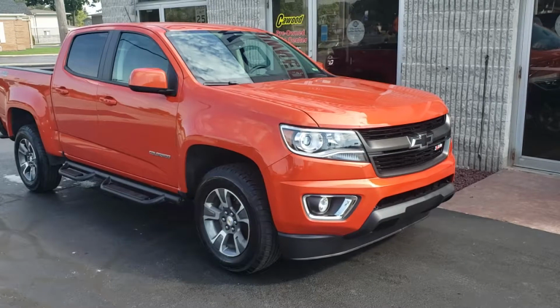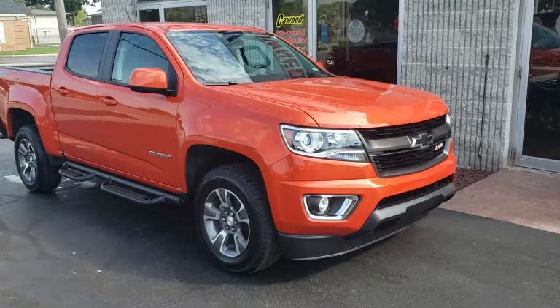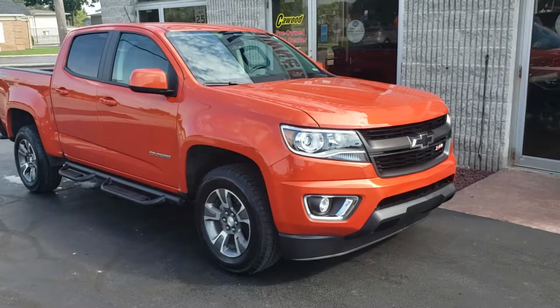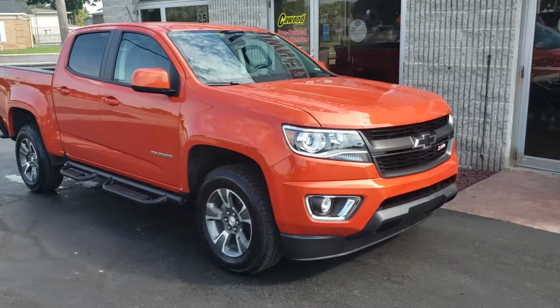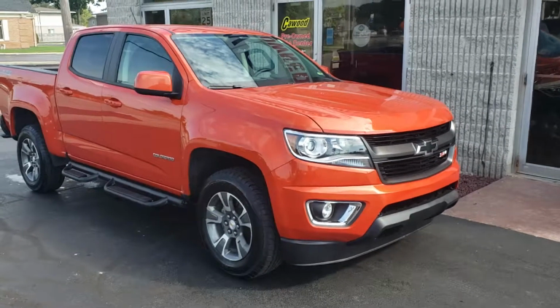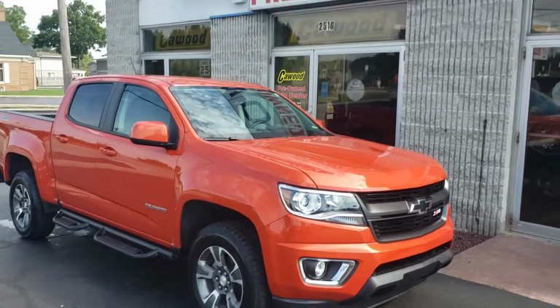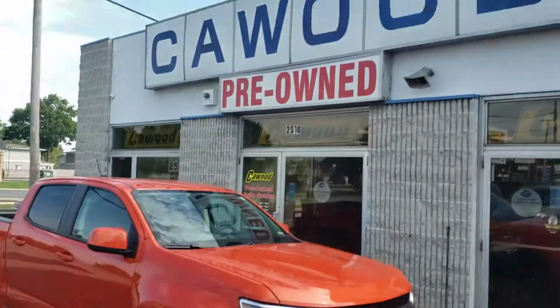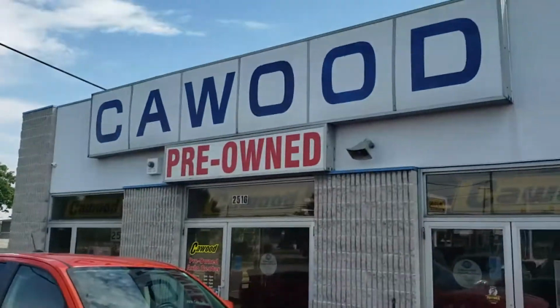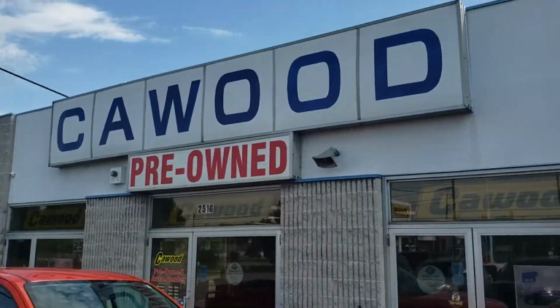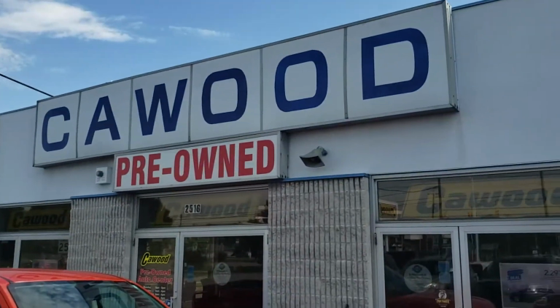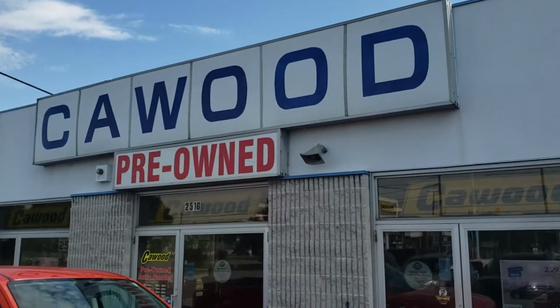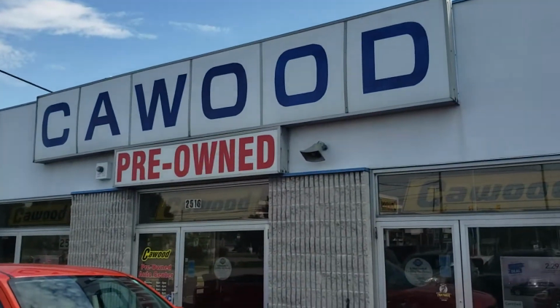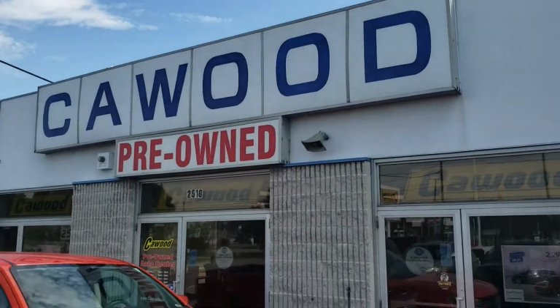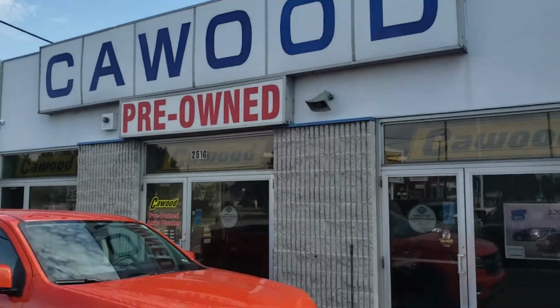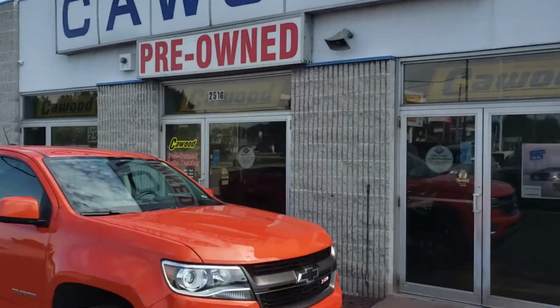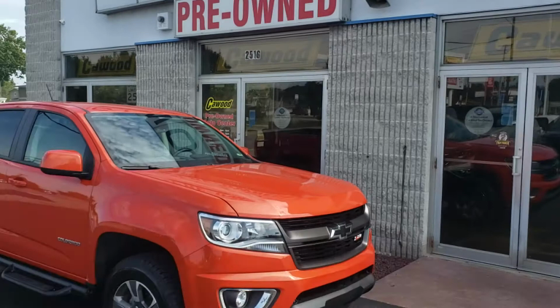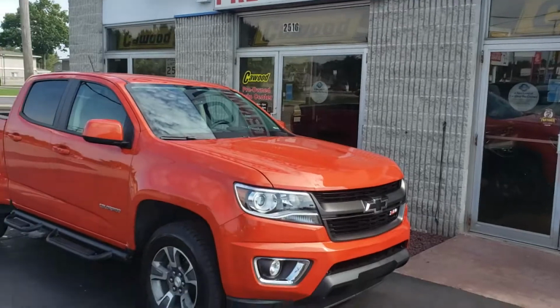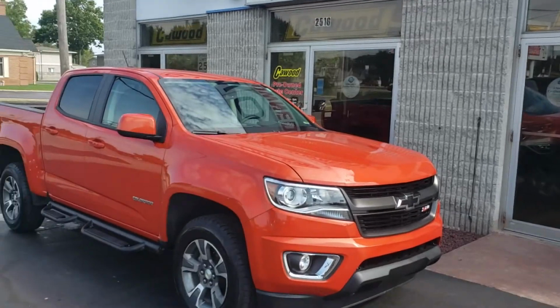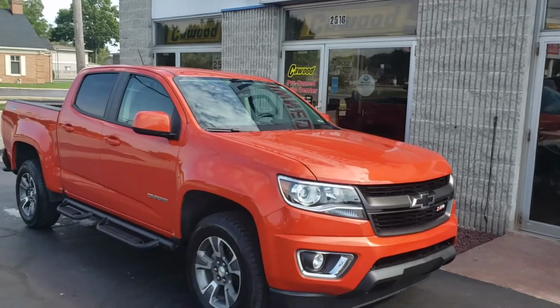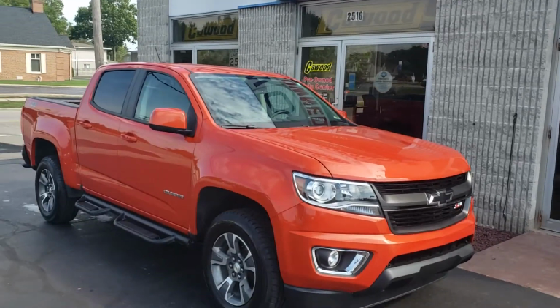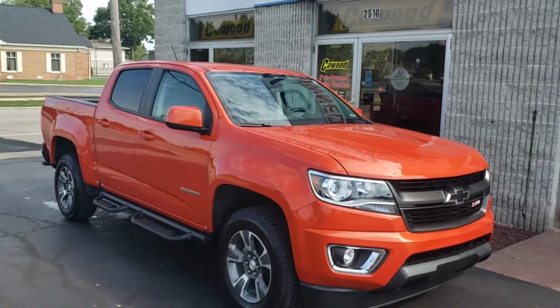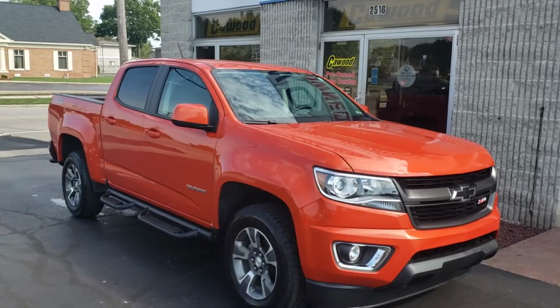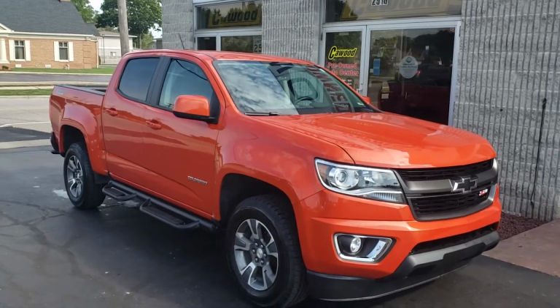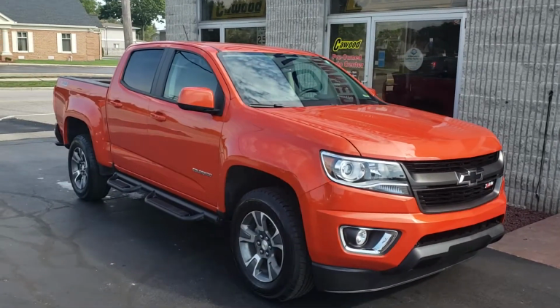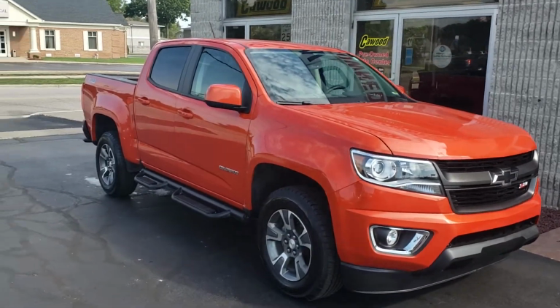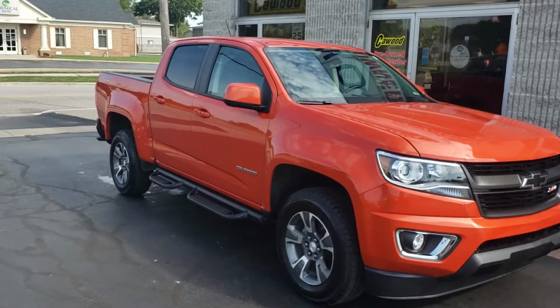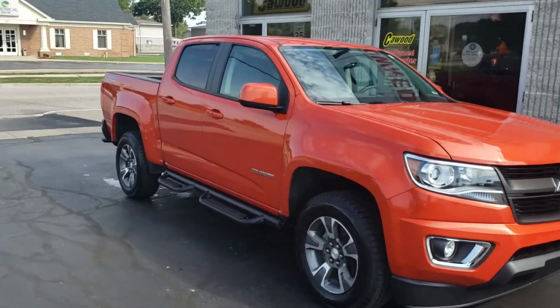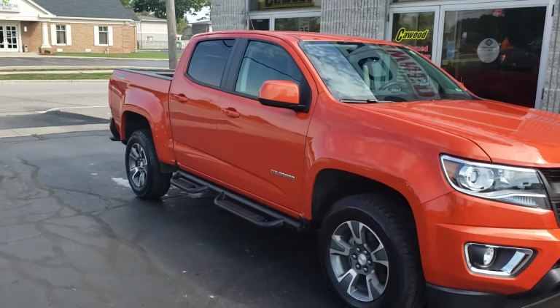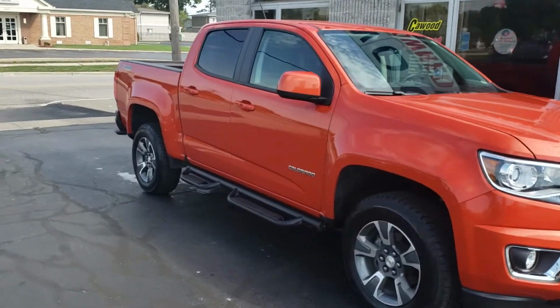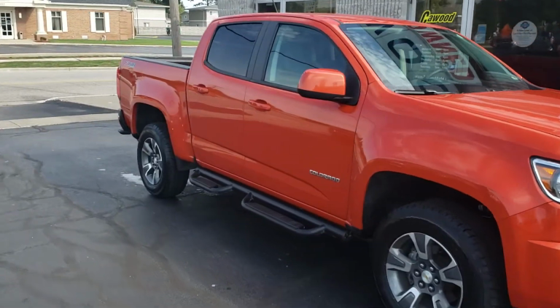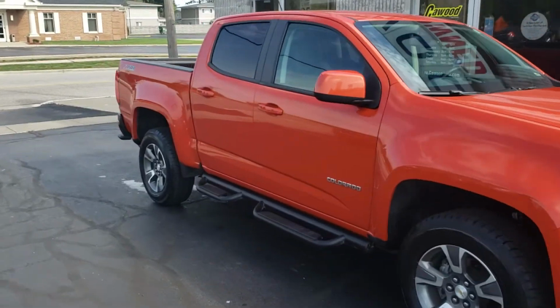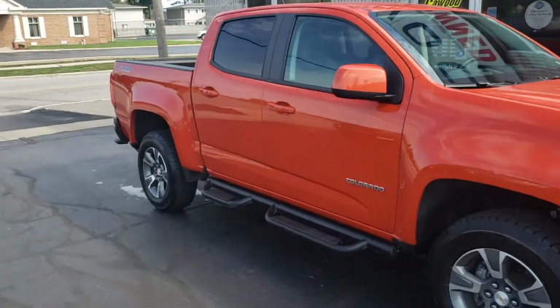Good afternoon everybody, this is Kyle at Kaywood Honda here in Port Huron, Michigan. Today I want to show you this 2016 Chevy Colorado we just took in on trade.